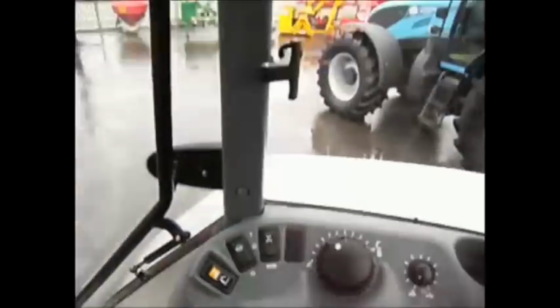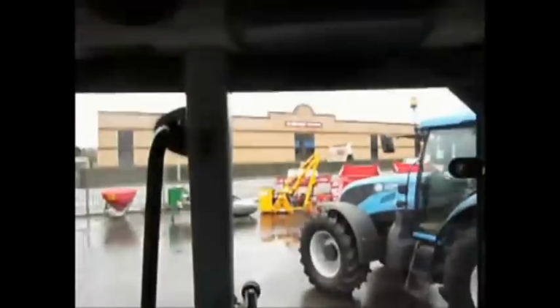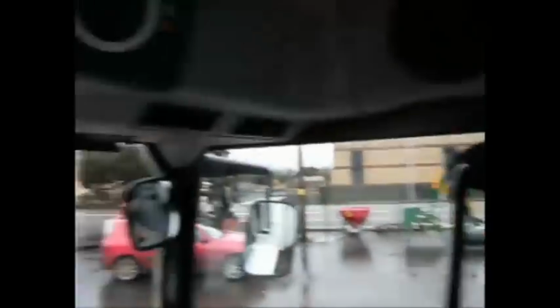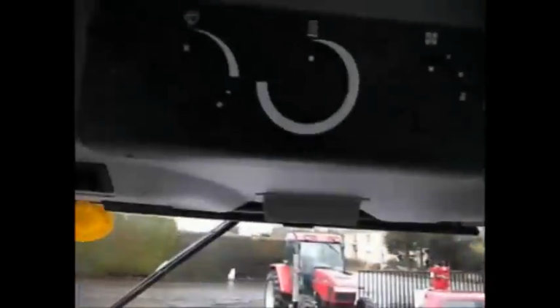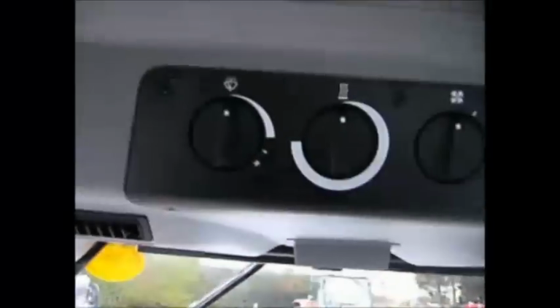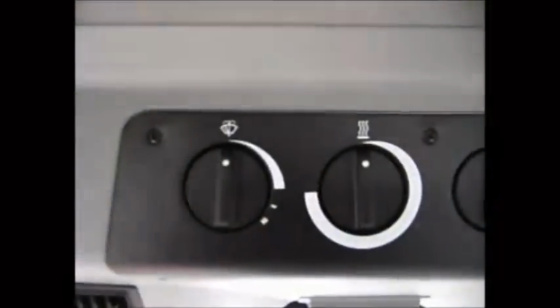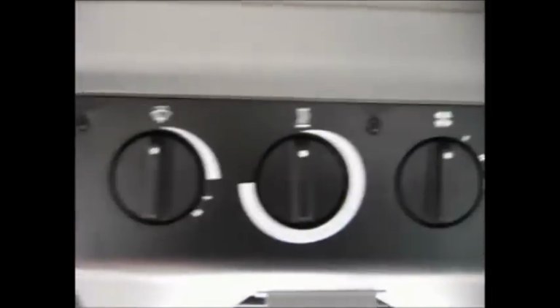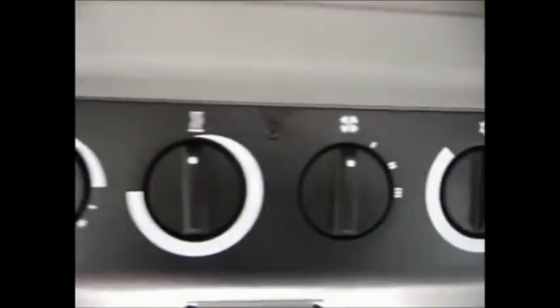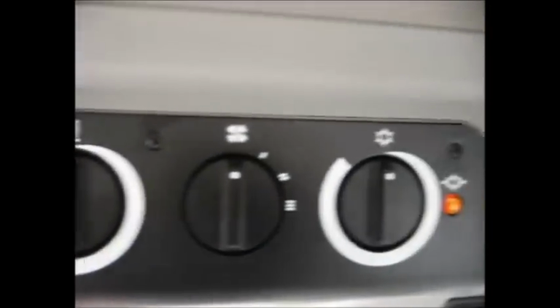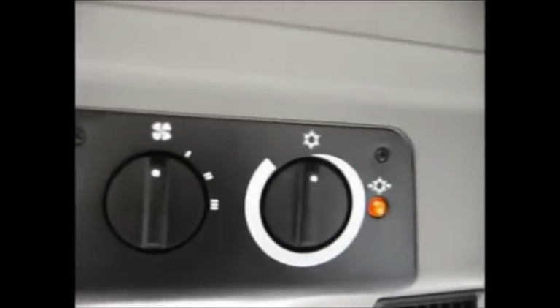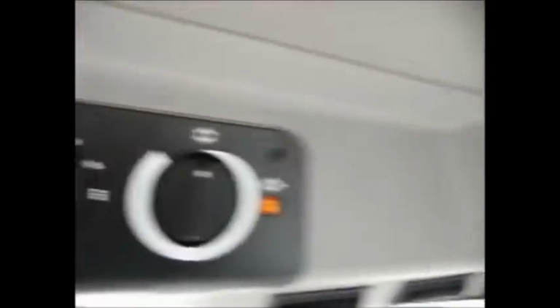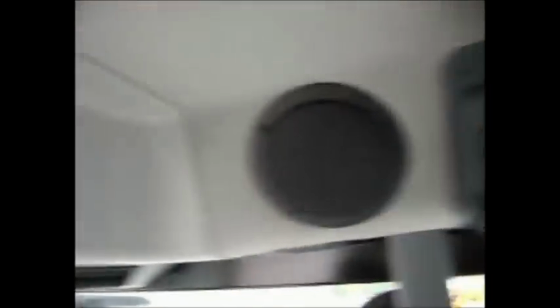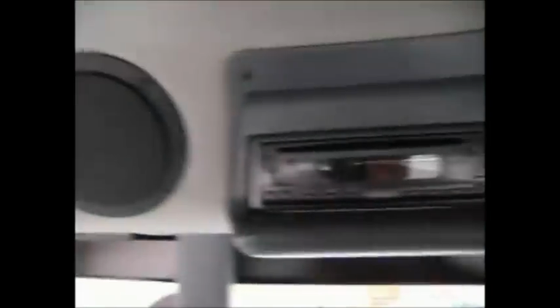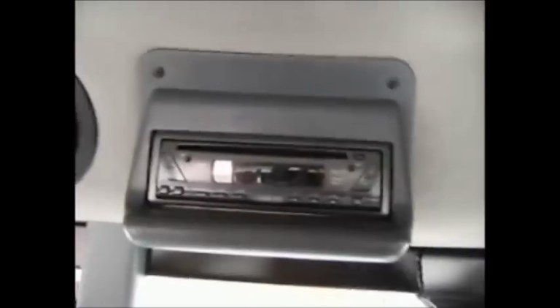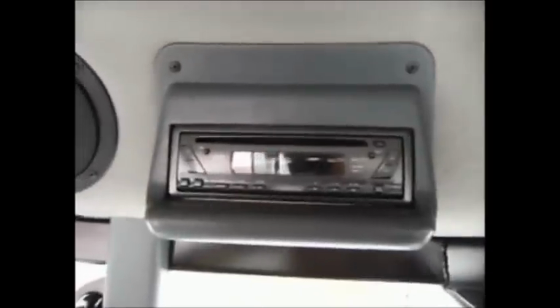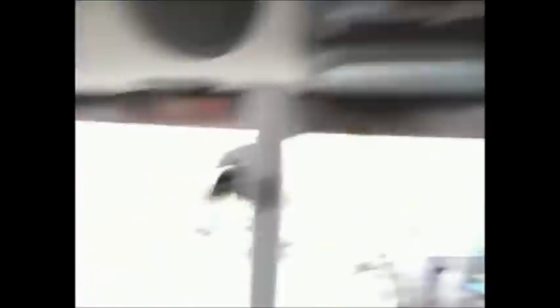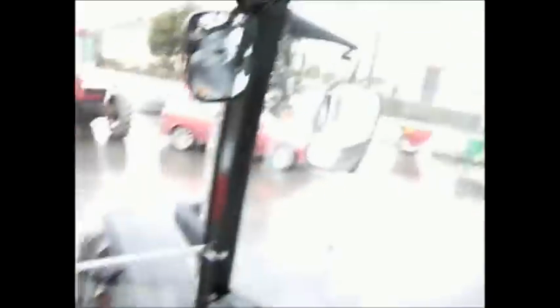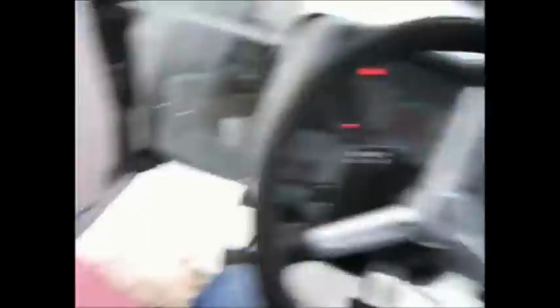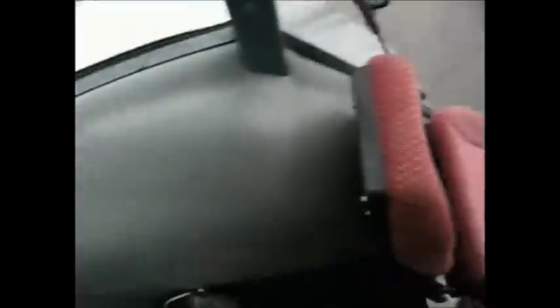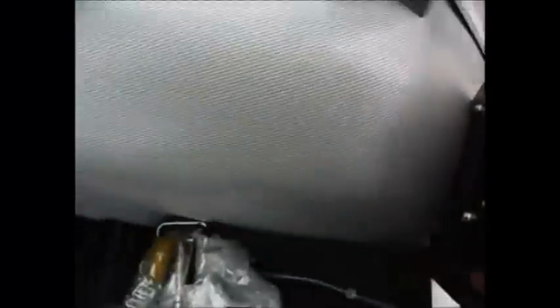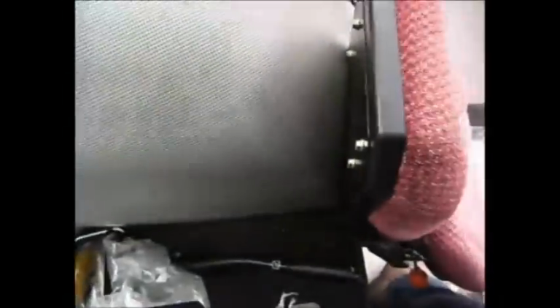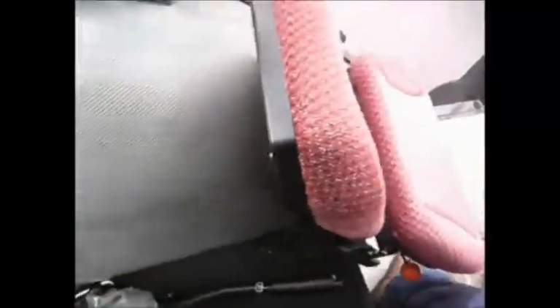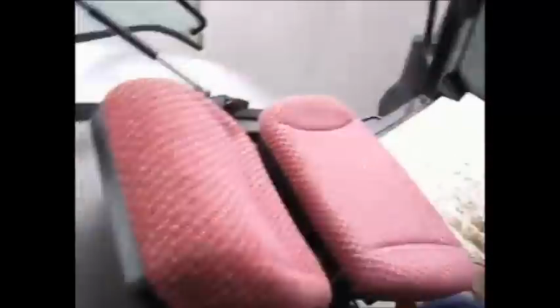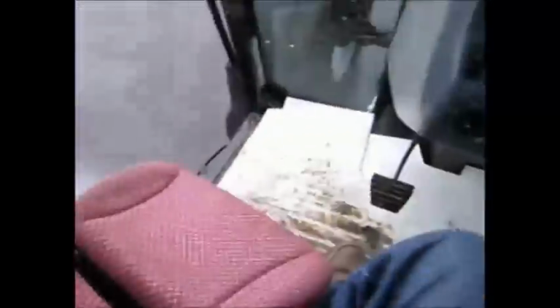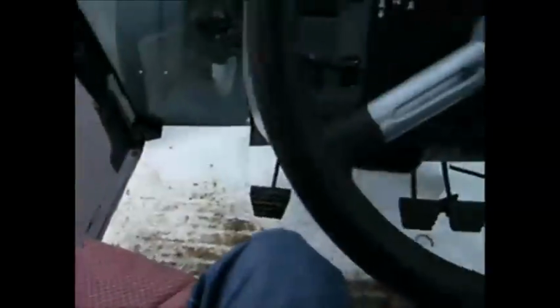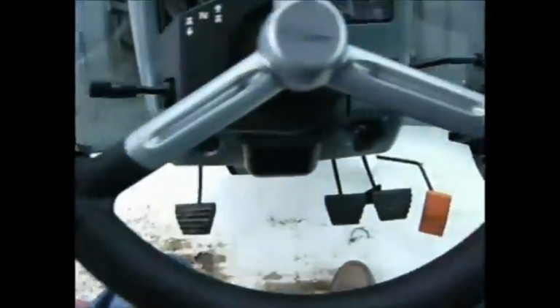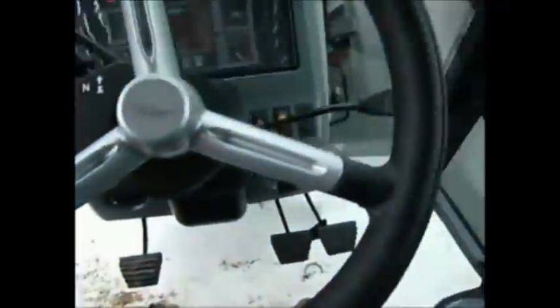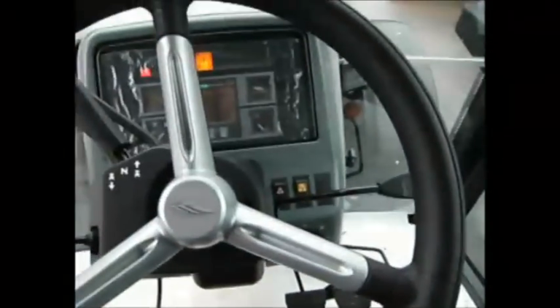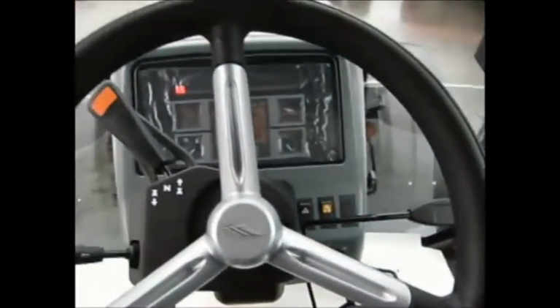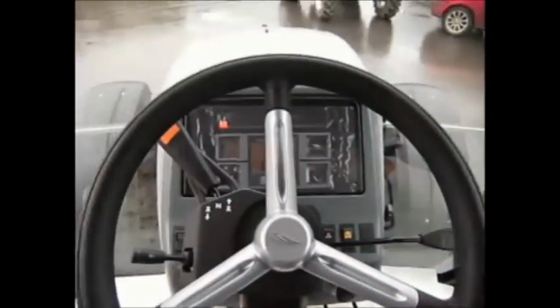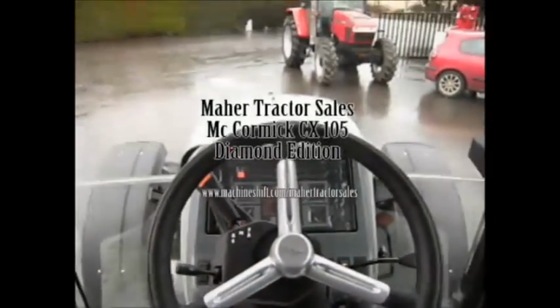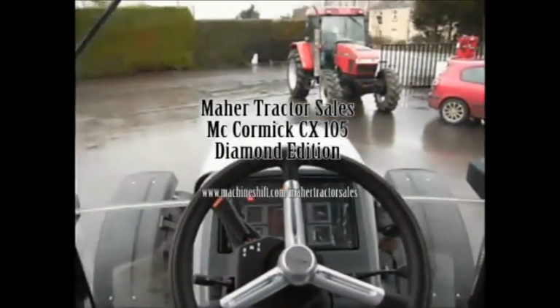This is an air-conditioned cab, as you can see the switch there. Just finally, a last look around the cab. This is a Mar Tractor Sales machine — McCormack CX-105 Diamond Edition.